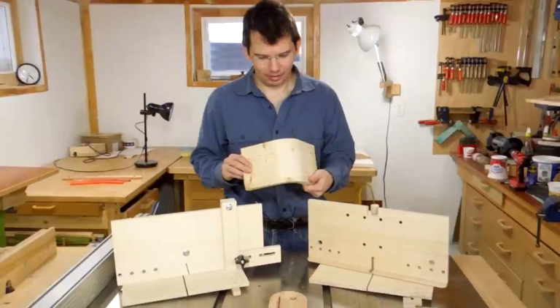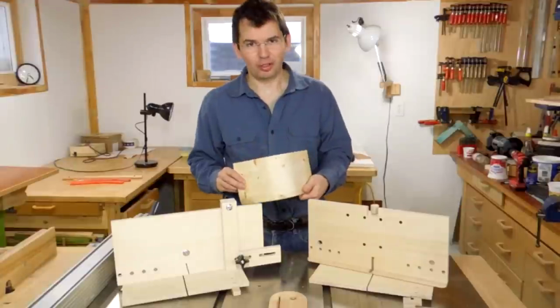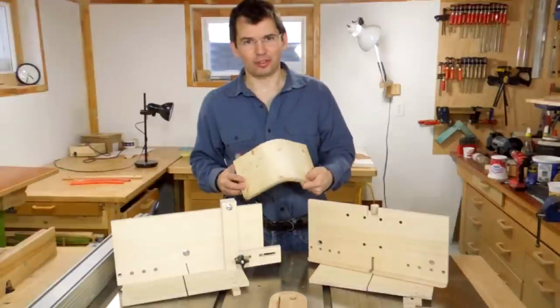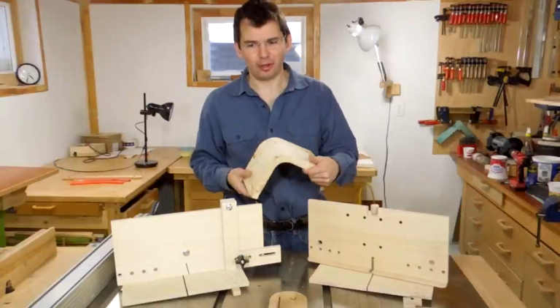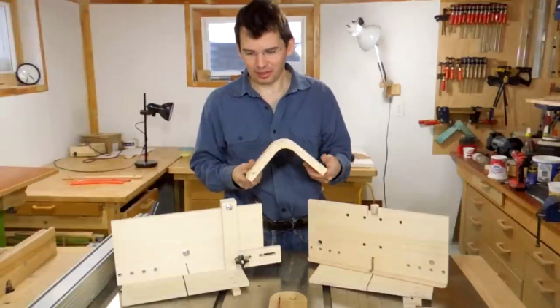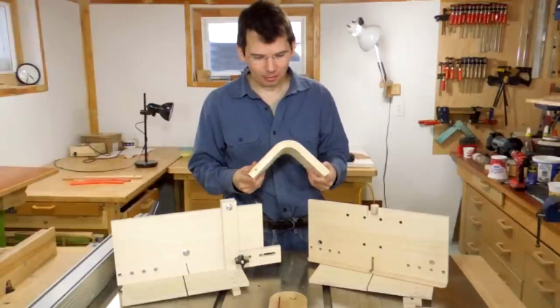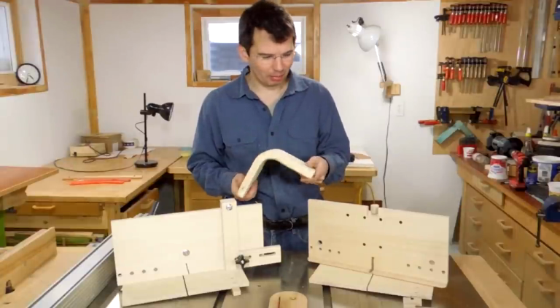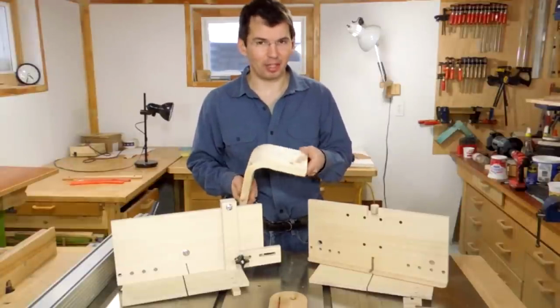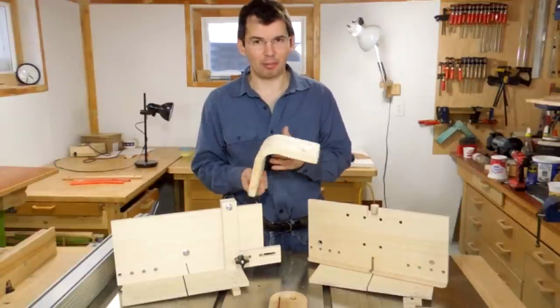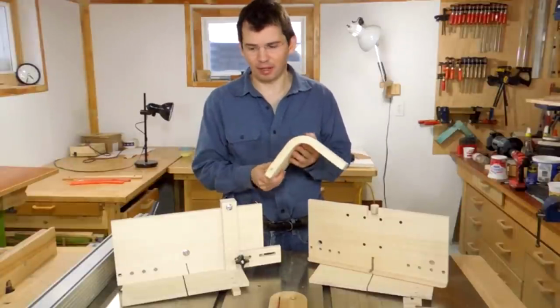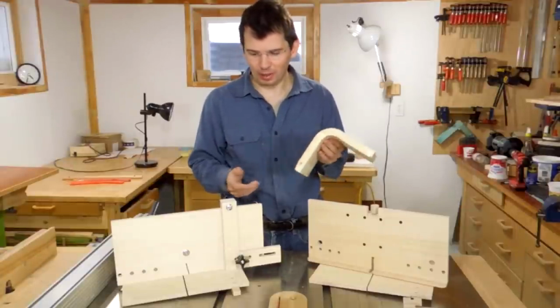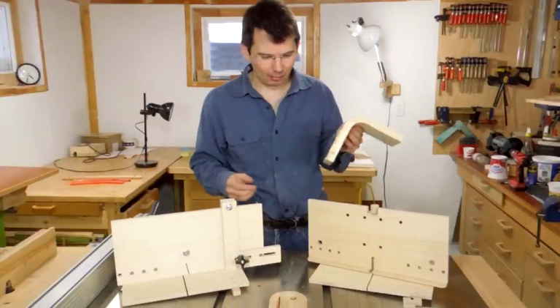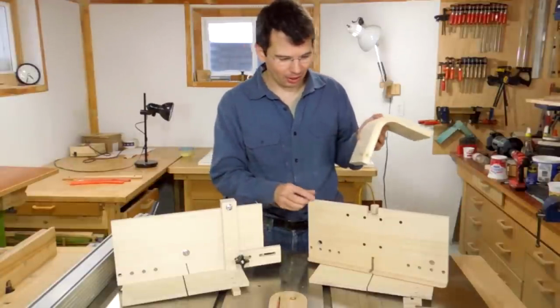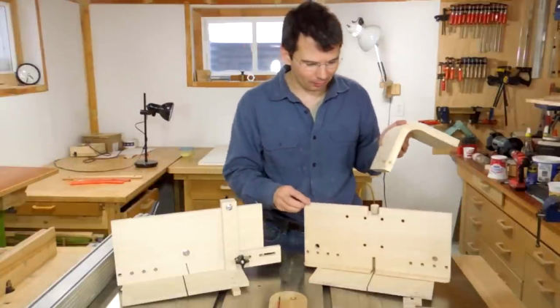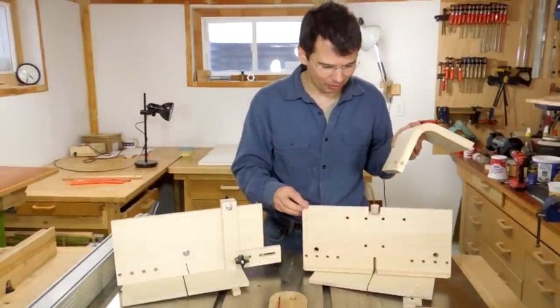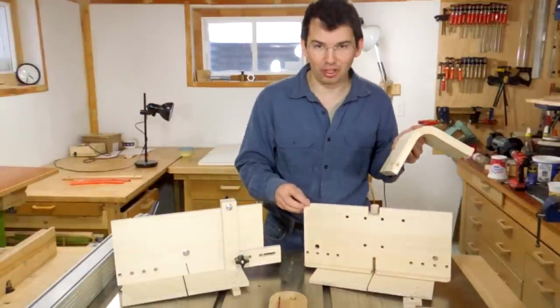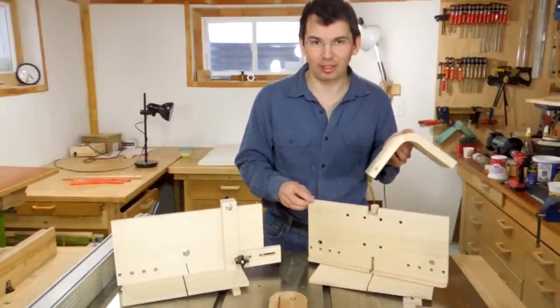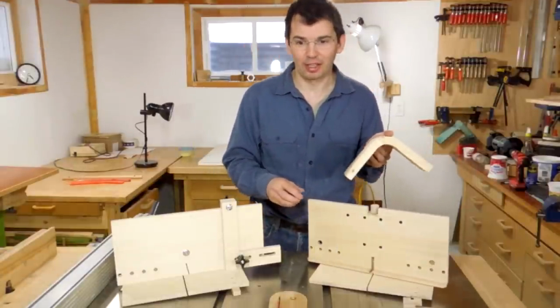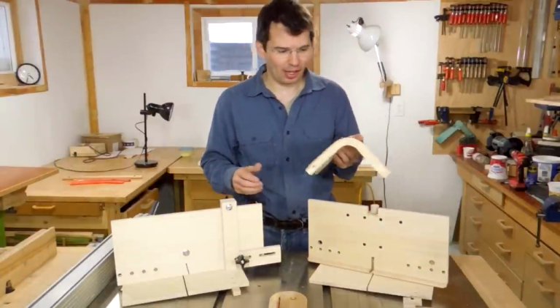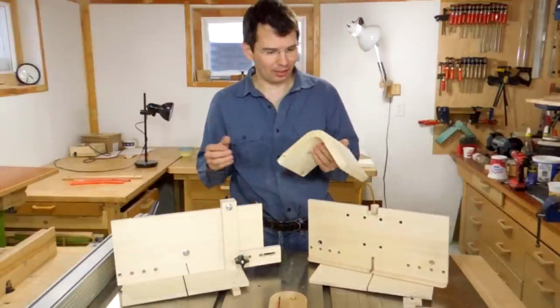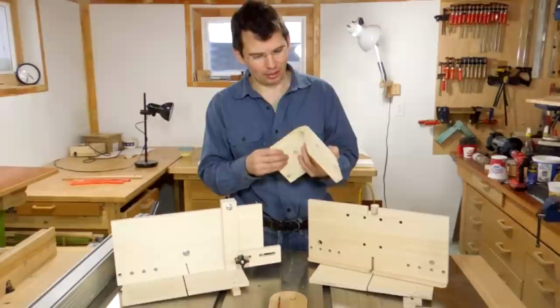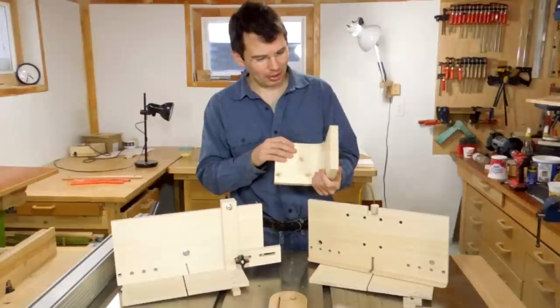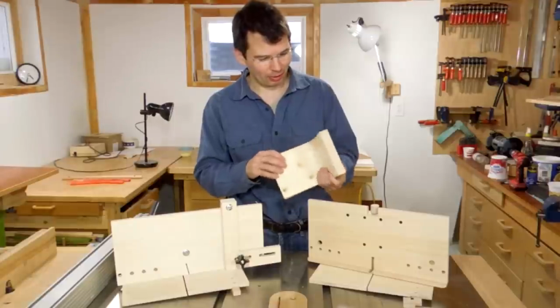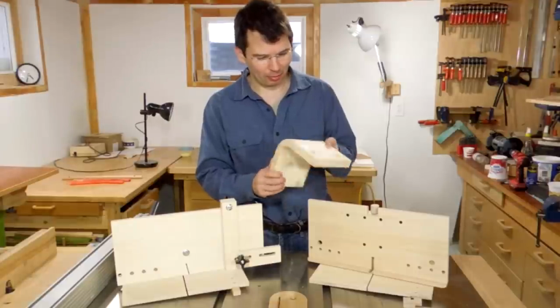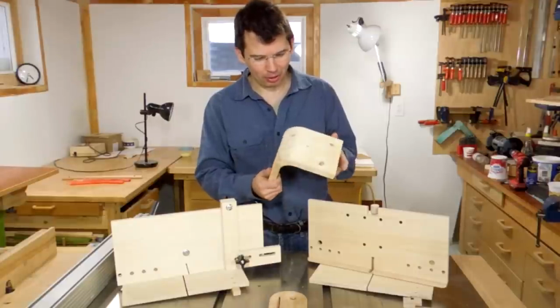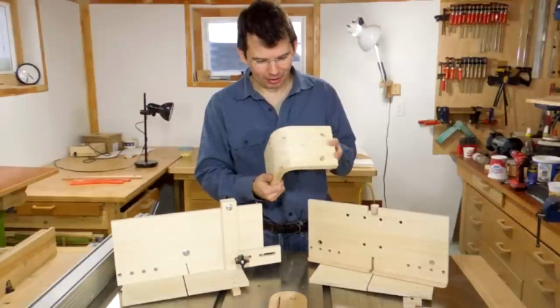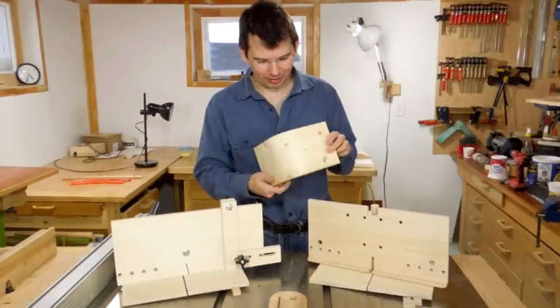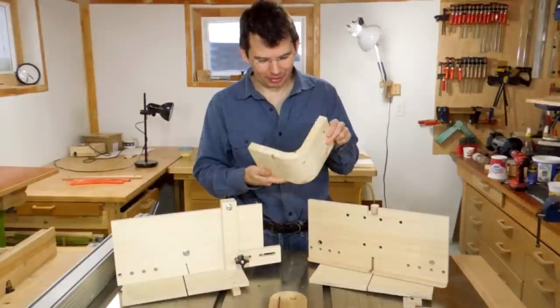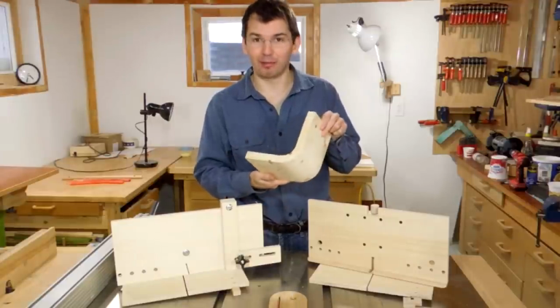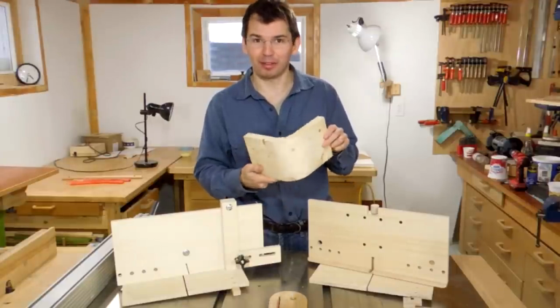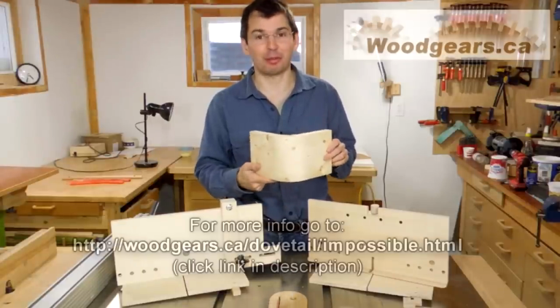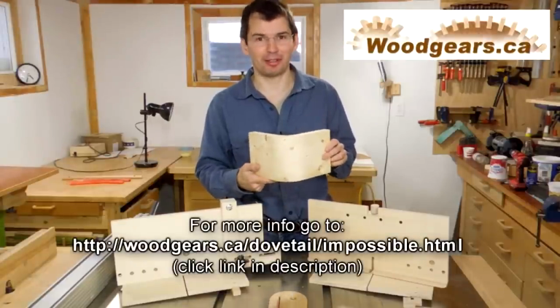This joint actually started out as a test piece when I was testing my homemade table saw dovetail joint jigs. I thought I'd try to make something out of it, and I enjoyed that cut — well, this is what I got.